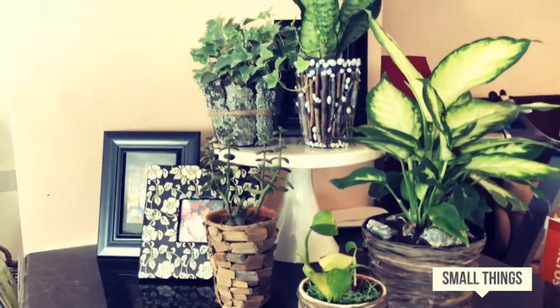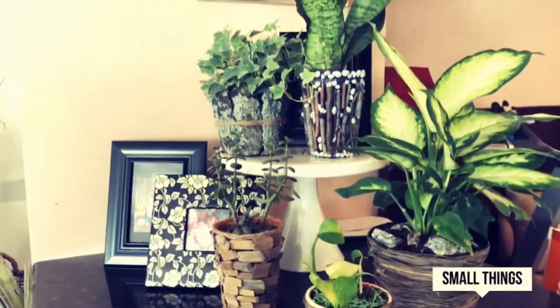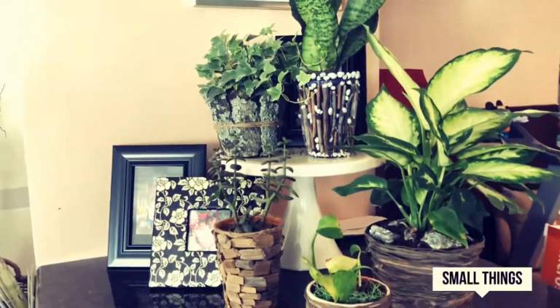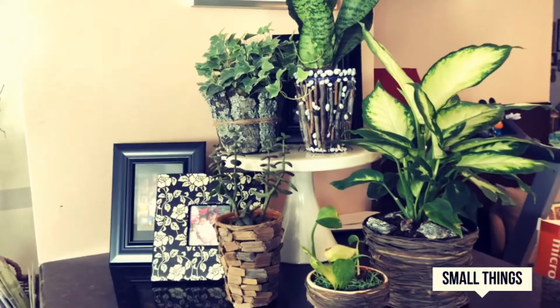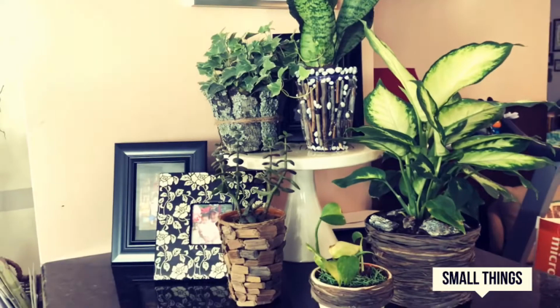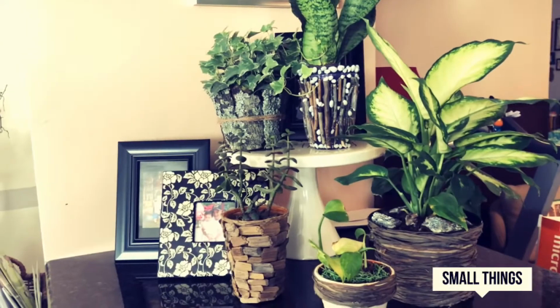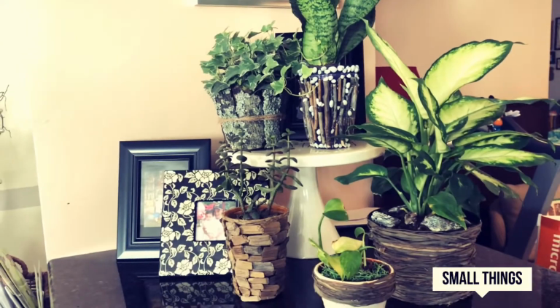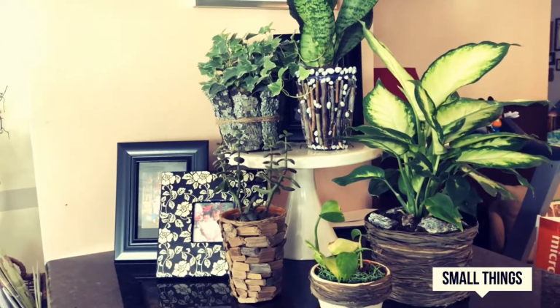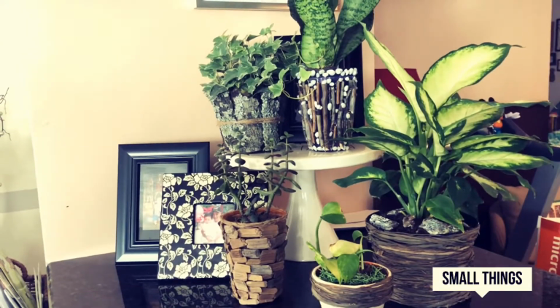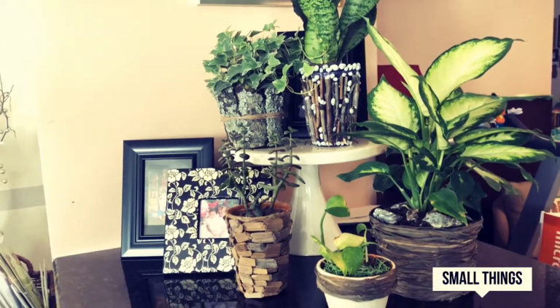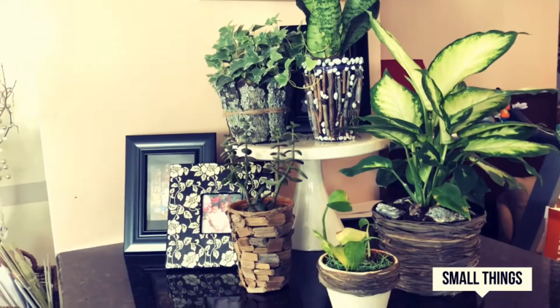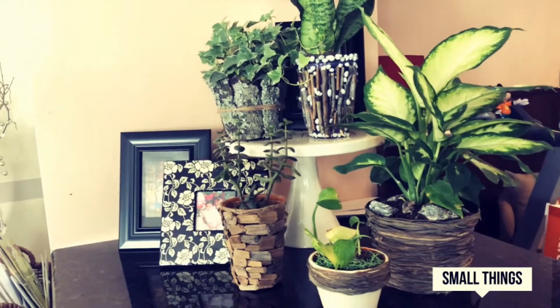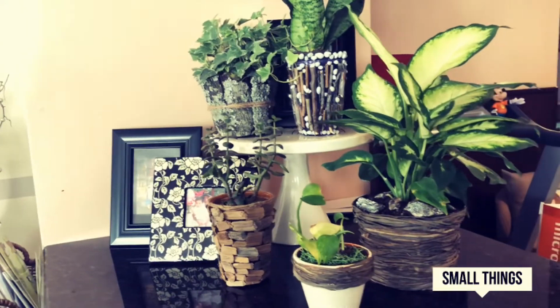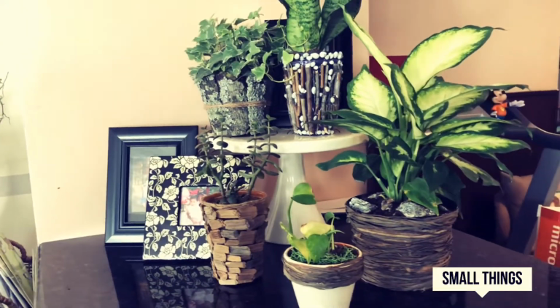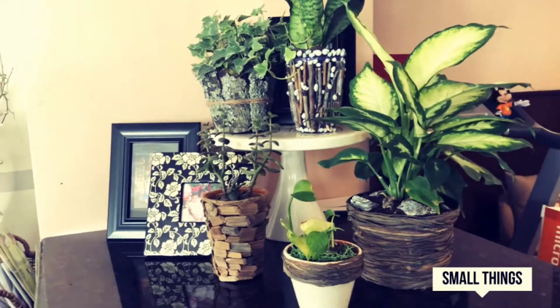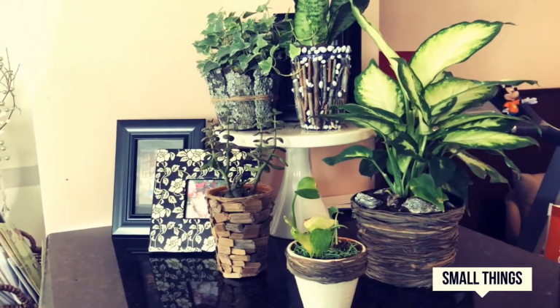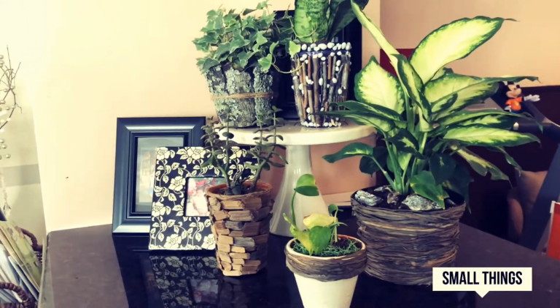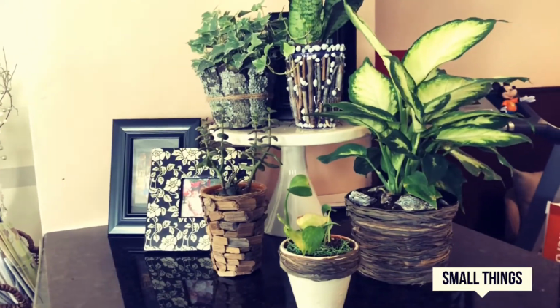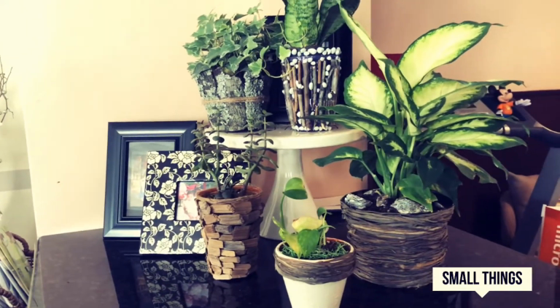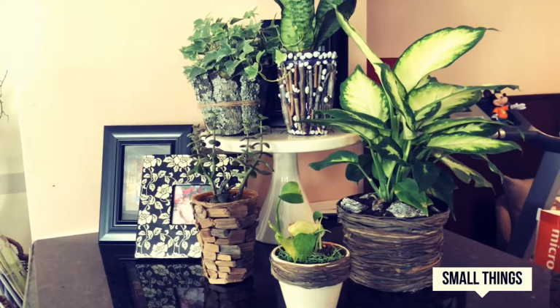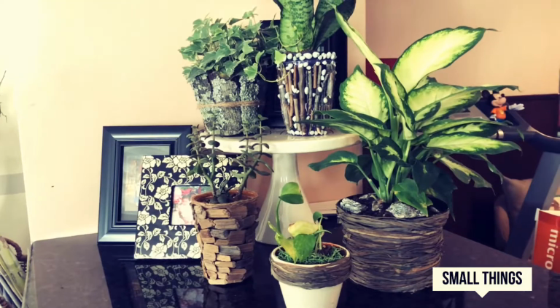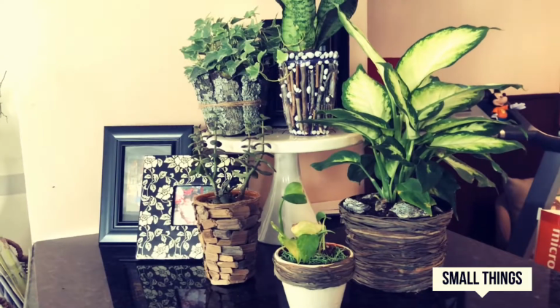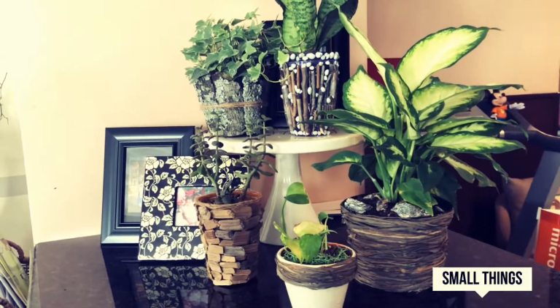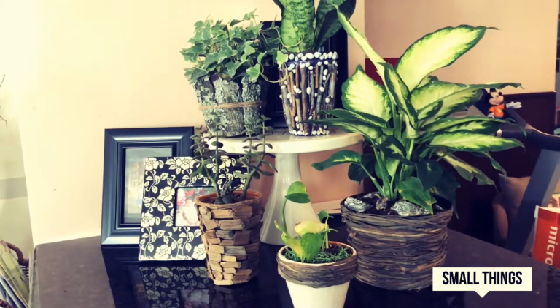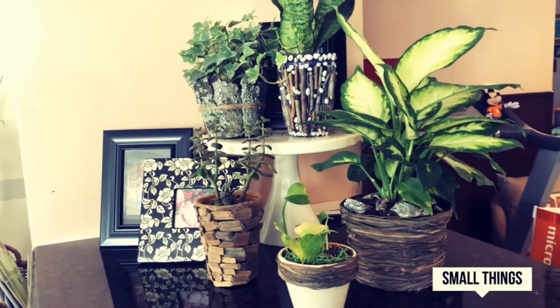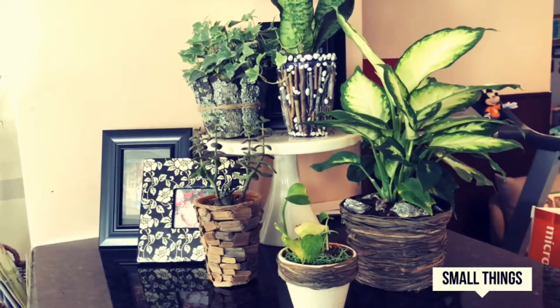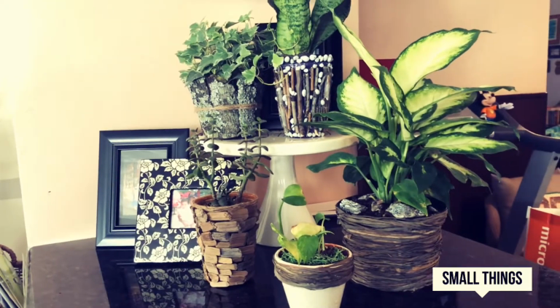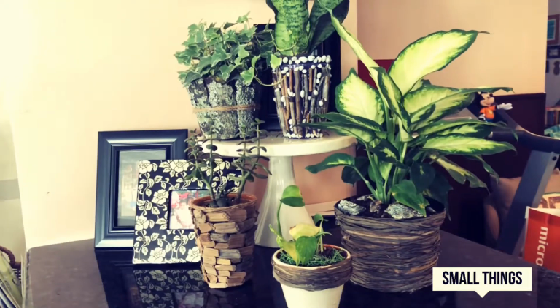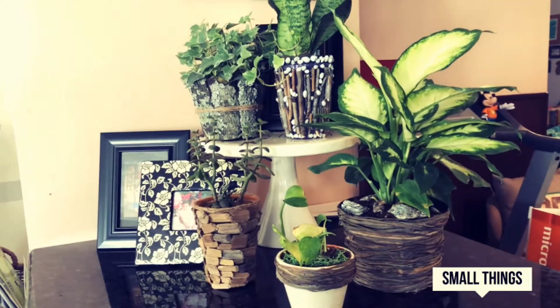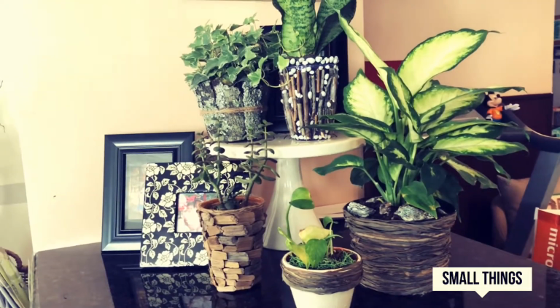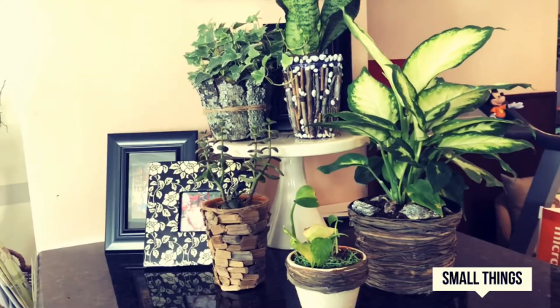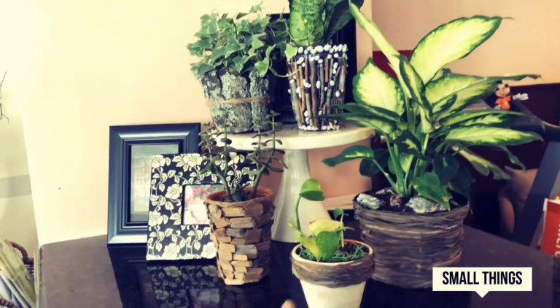Hi guys! Today I'm going to be showing you how to decorate some simple pots you simply just buy with a plant. So the first pot I'm going to show you is this one.